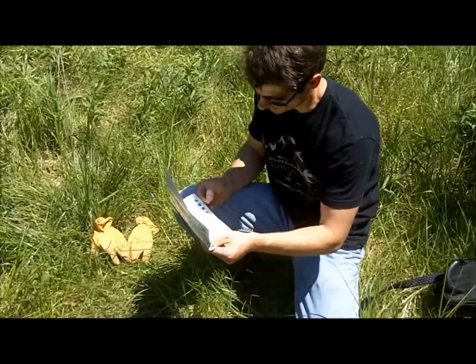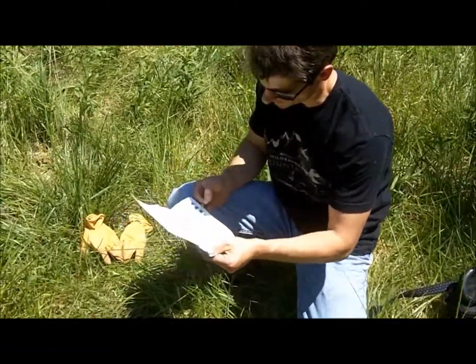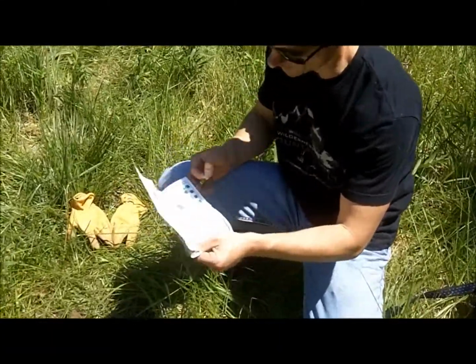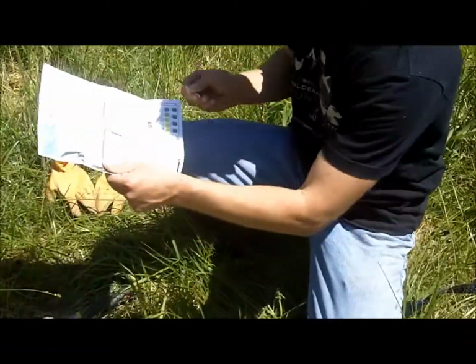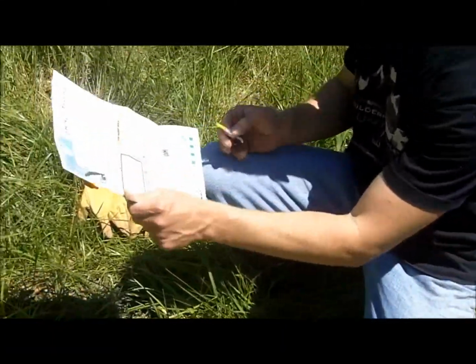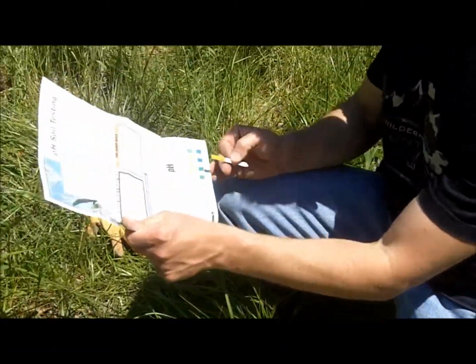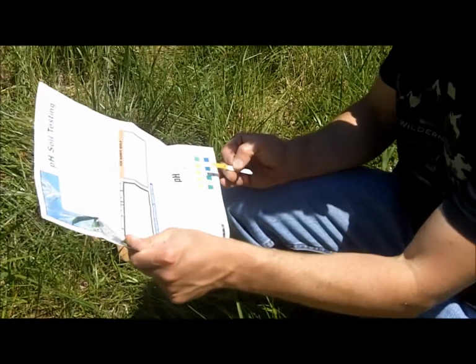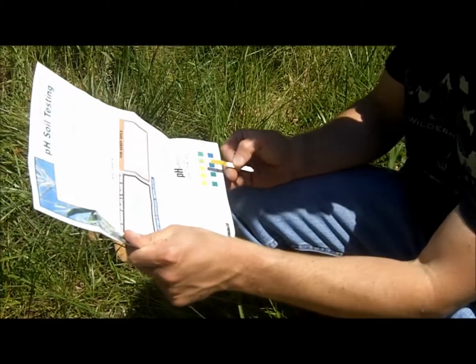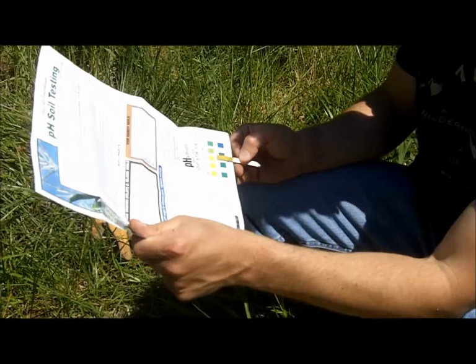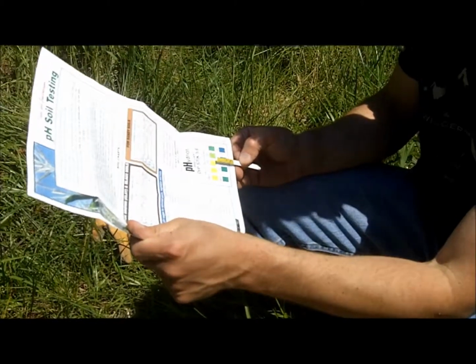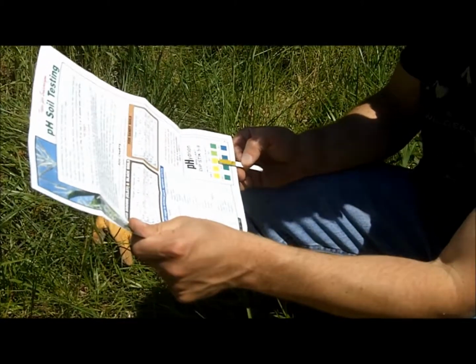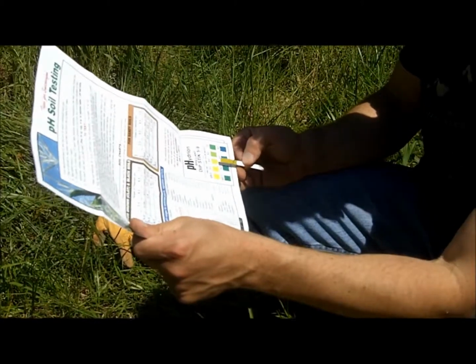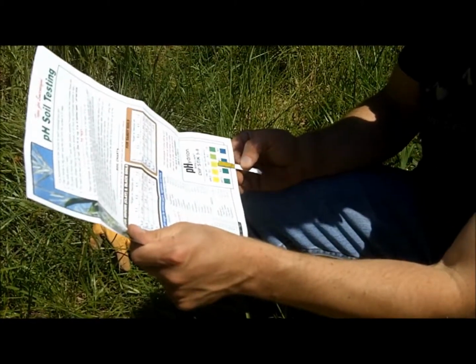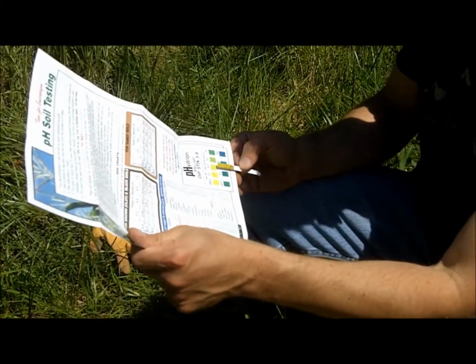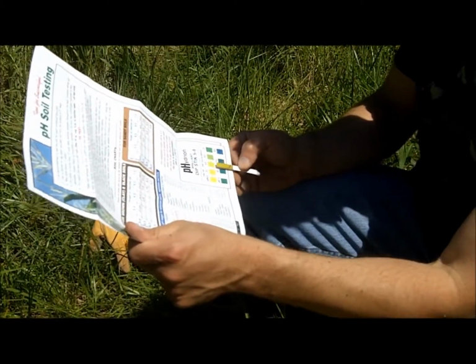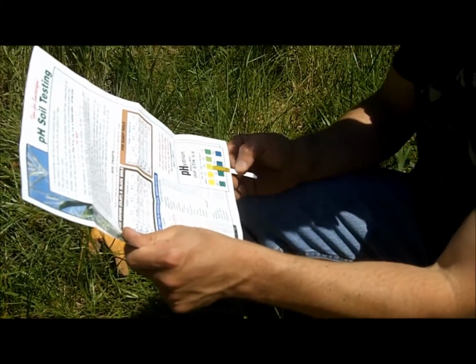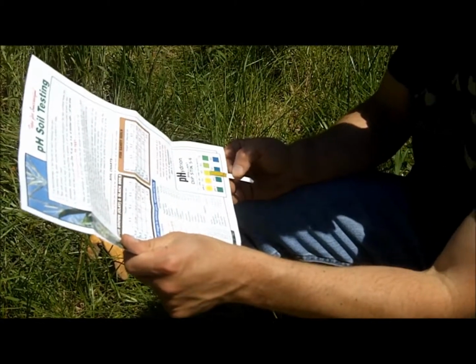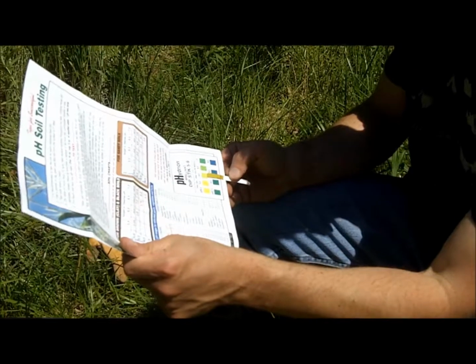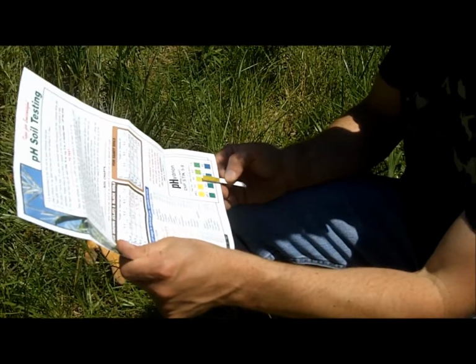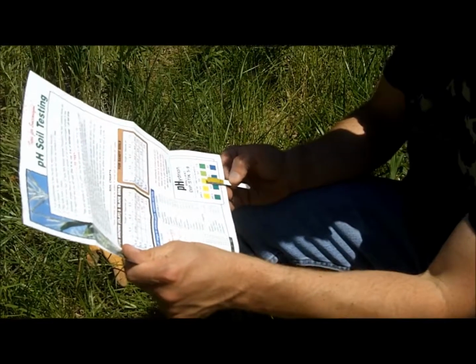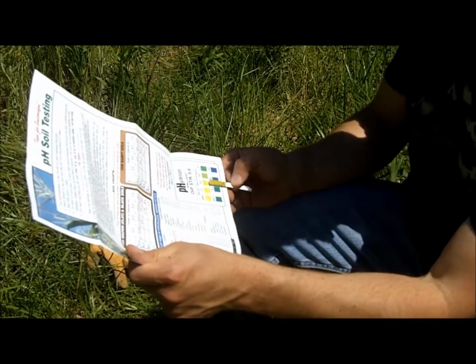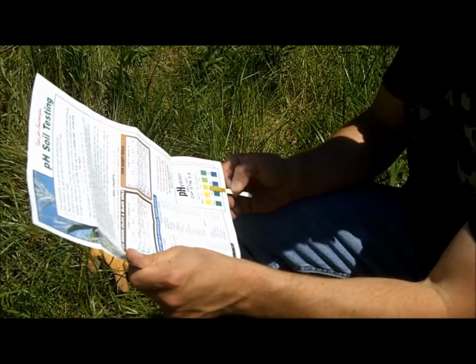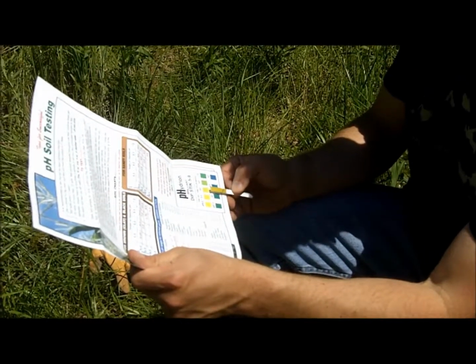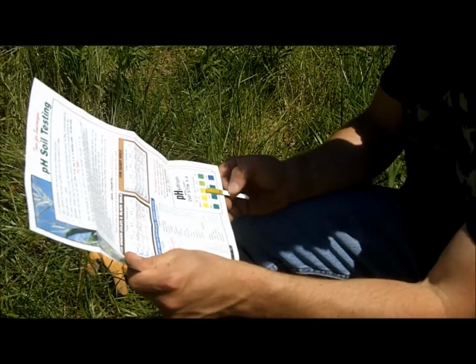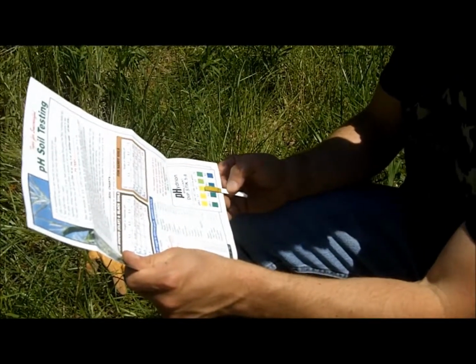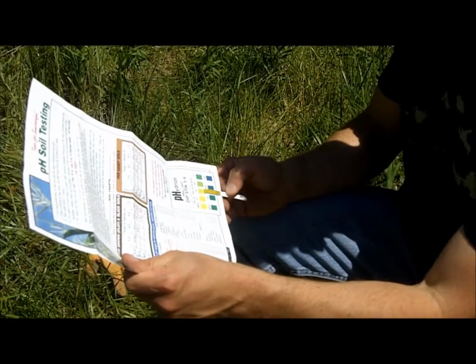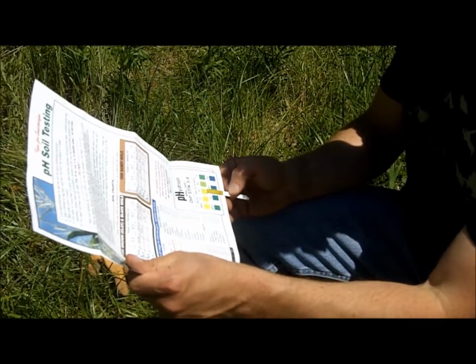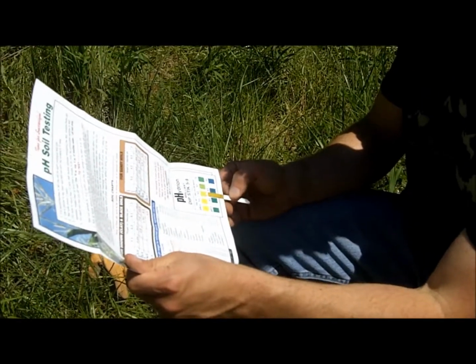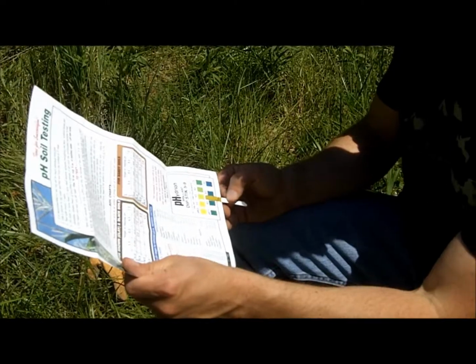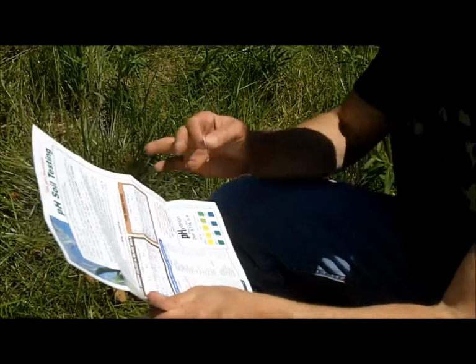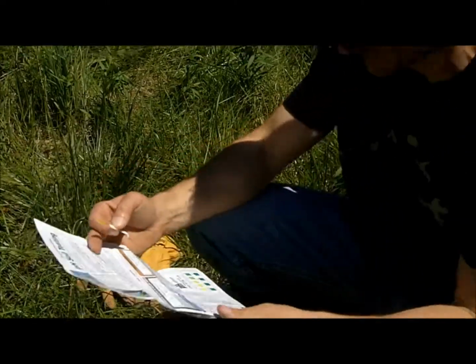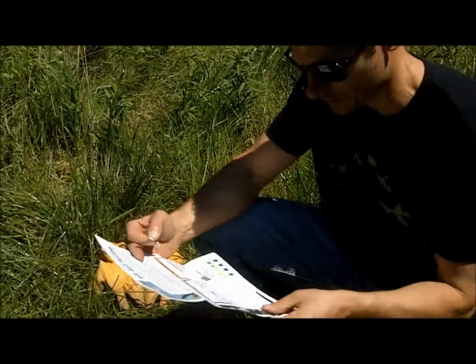We've got a good pH in here, we've got an excellent reading, so it looks like we're going to have to potentially put on a little bit of lime and fertilizer, but honestly I think we're okay here for the most part.